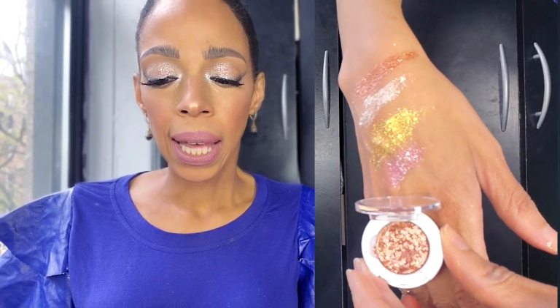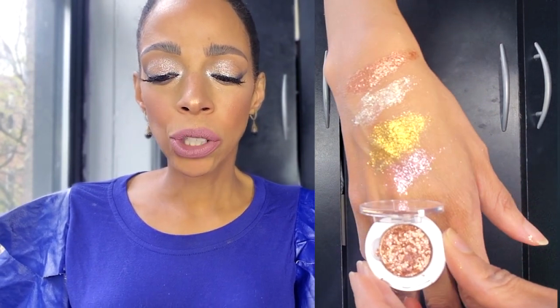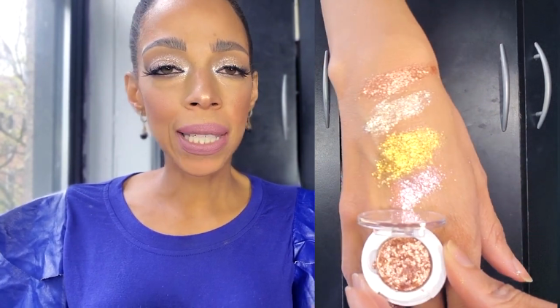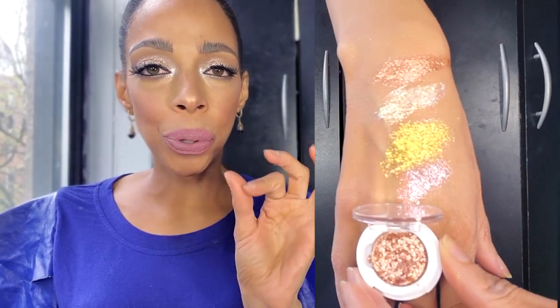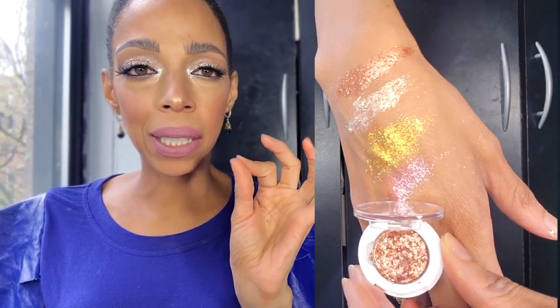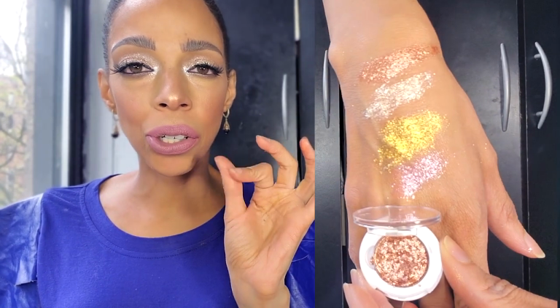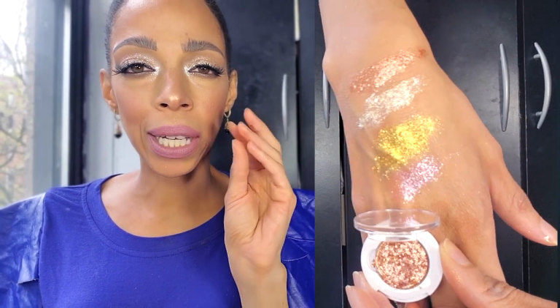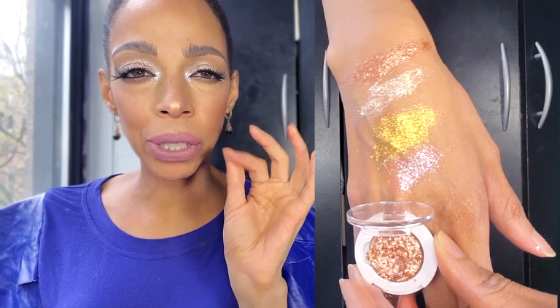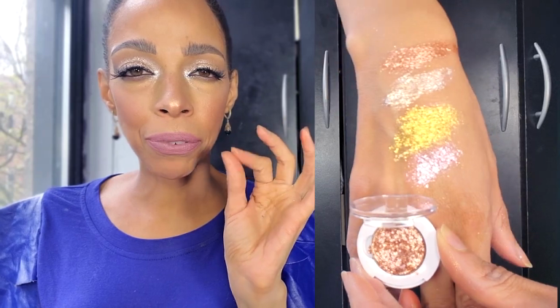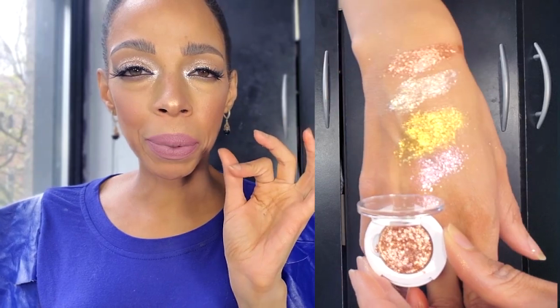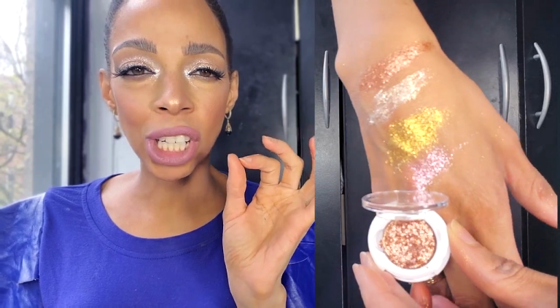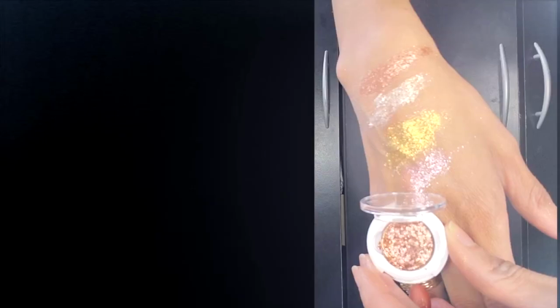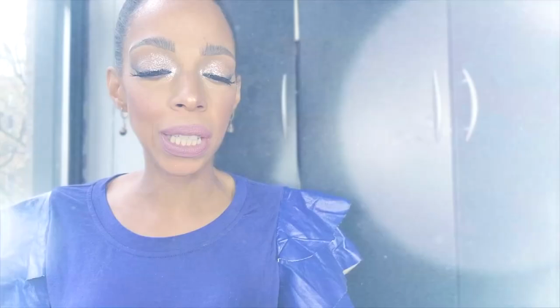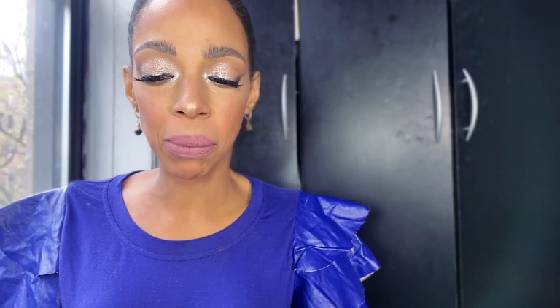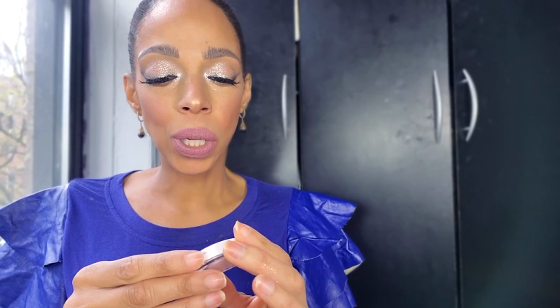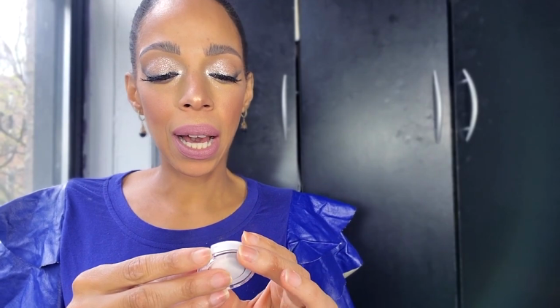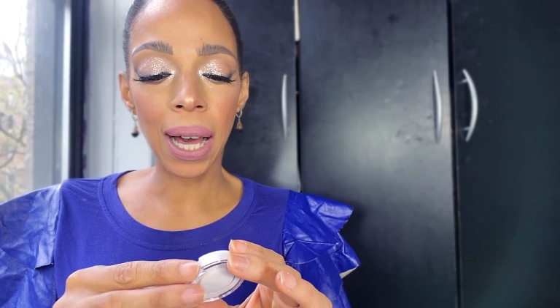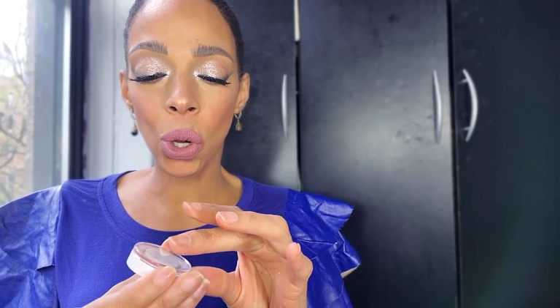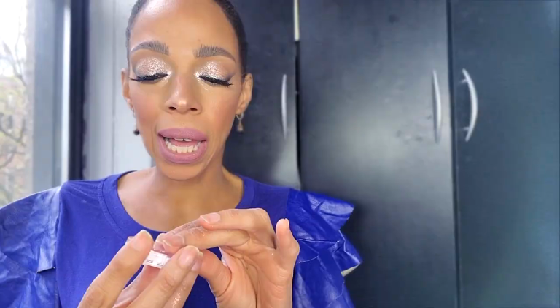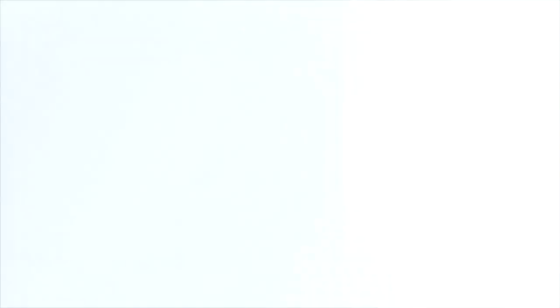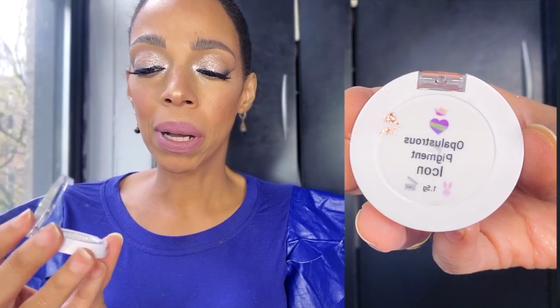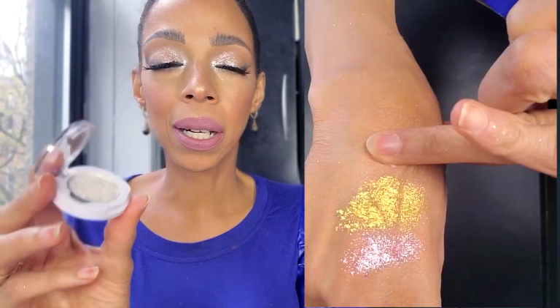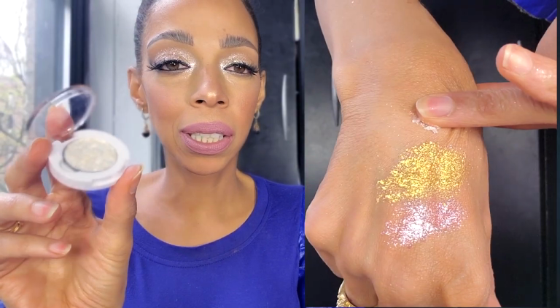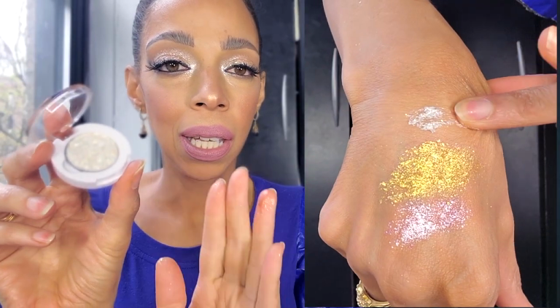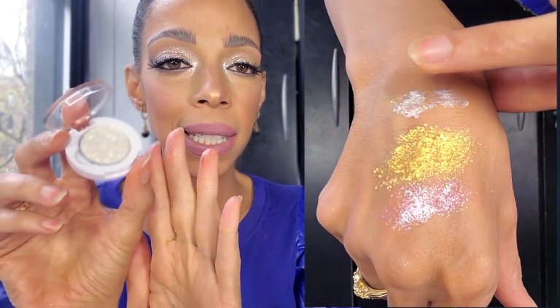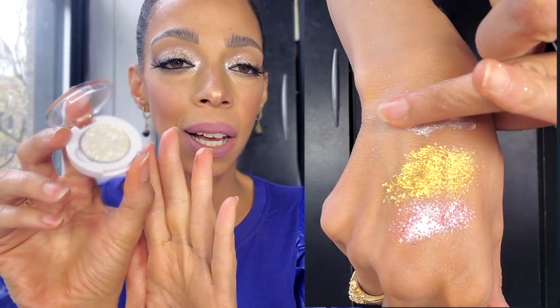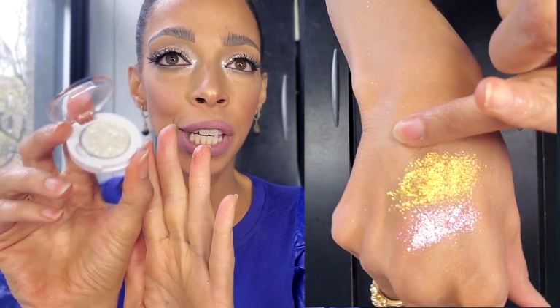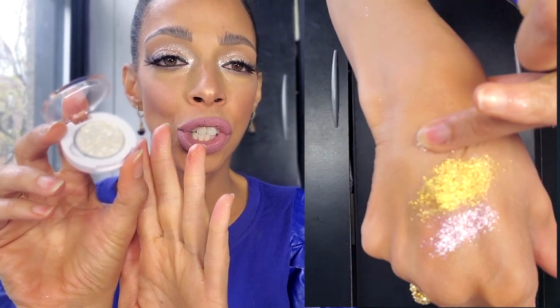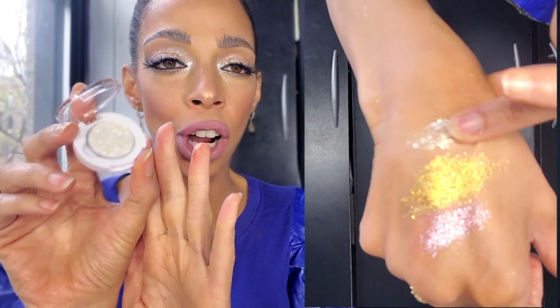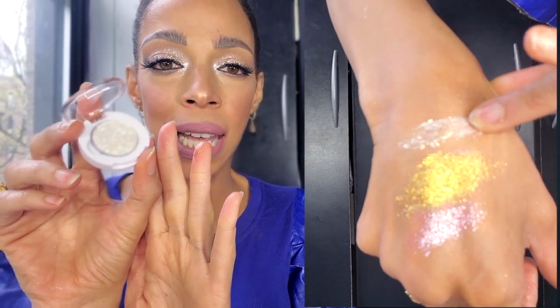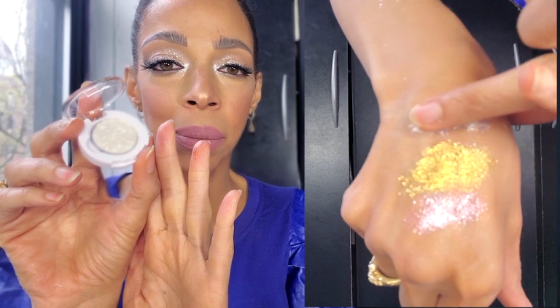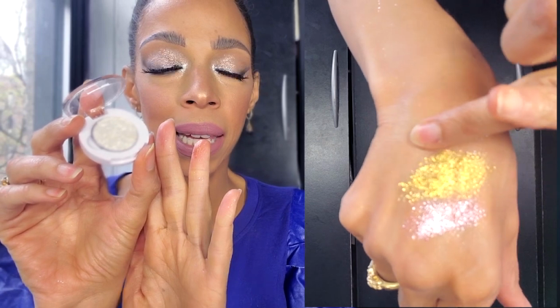It has those pressed glitters — that glittery type of formula but it's chunky, that's what it's giving me. This one is called Icon. Oh my god, look at this — it's like a freaking star just landed in my hands. Gorgeous.